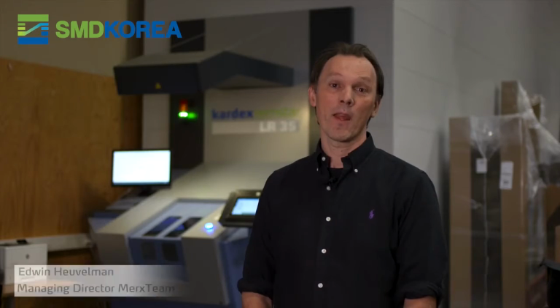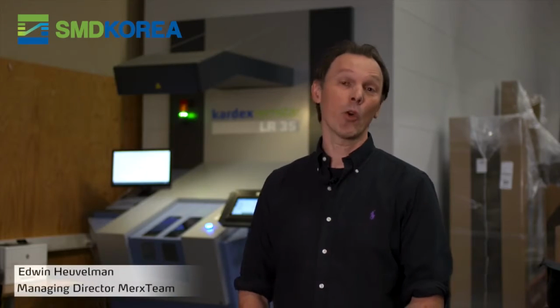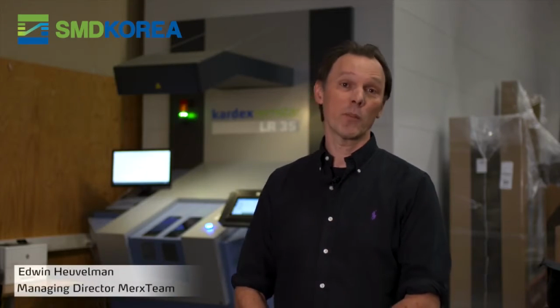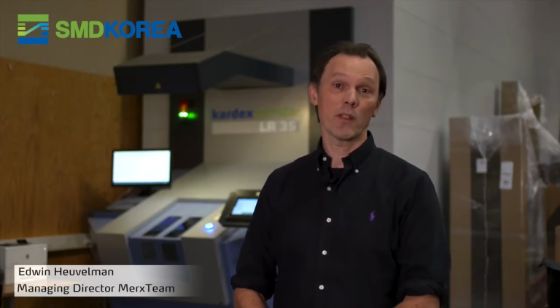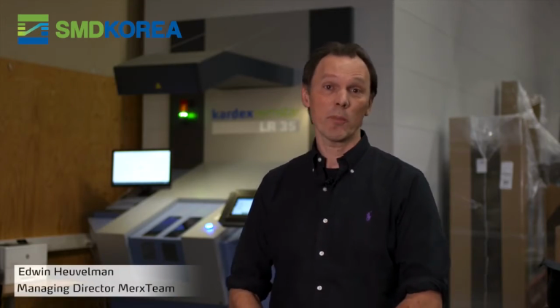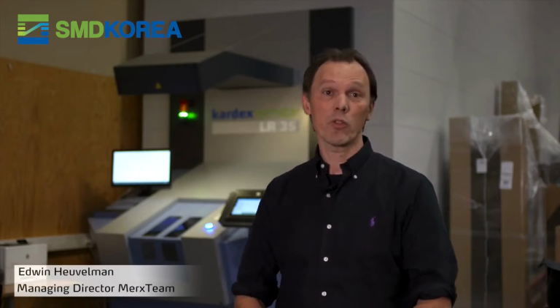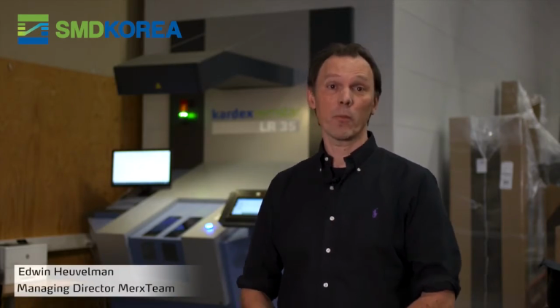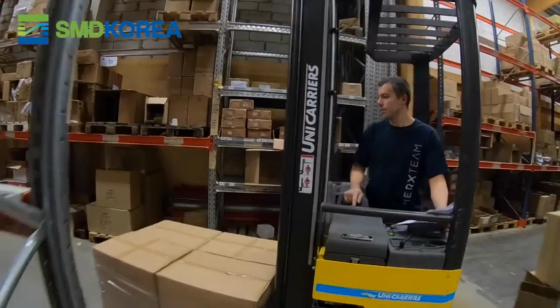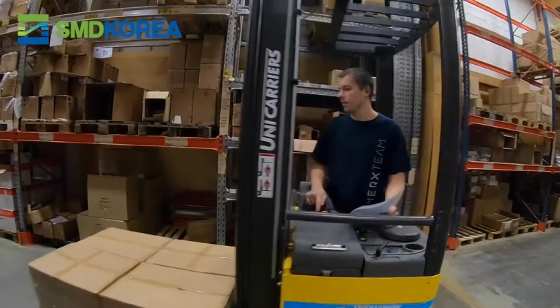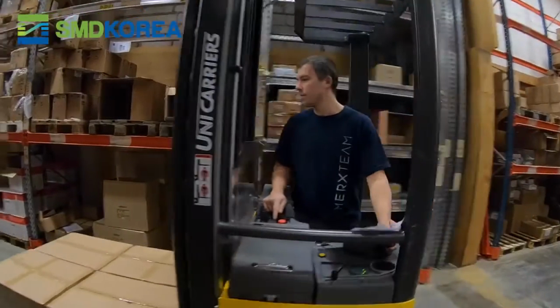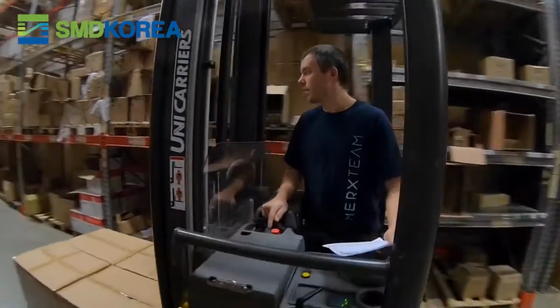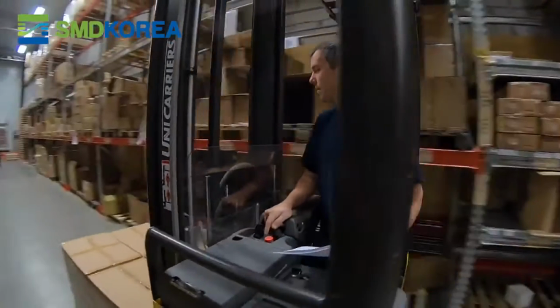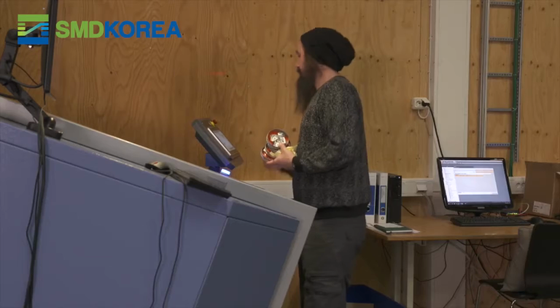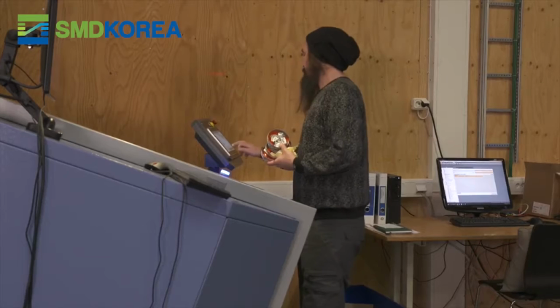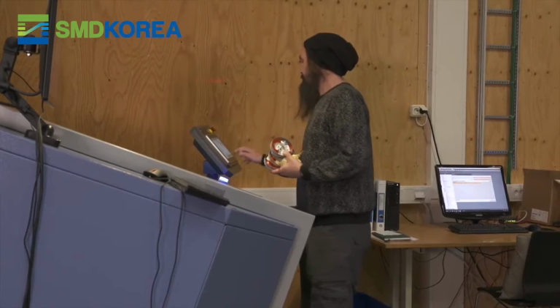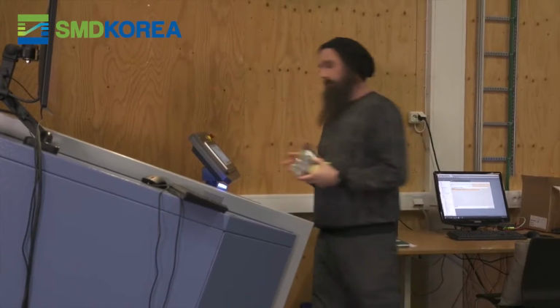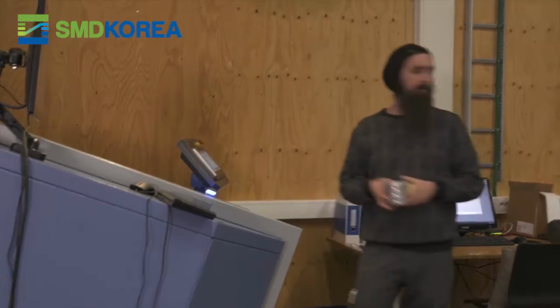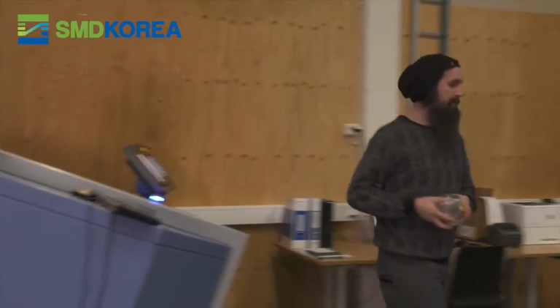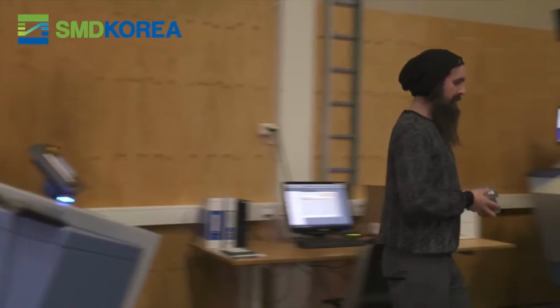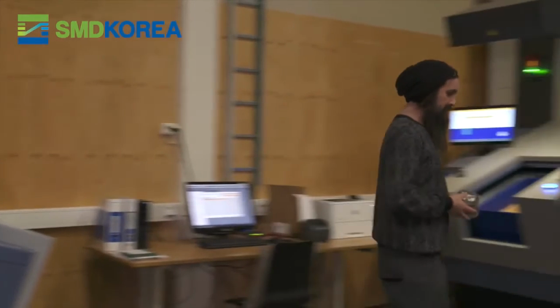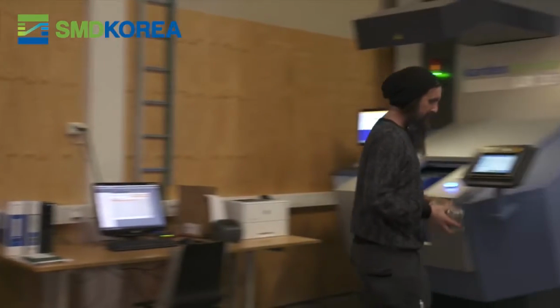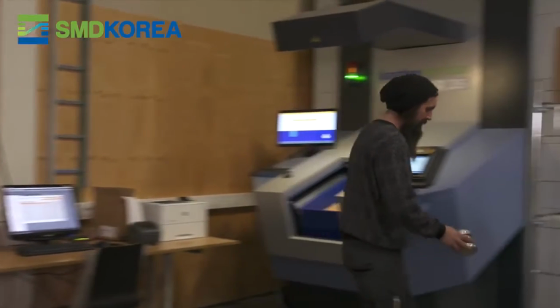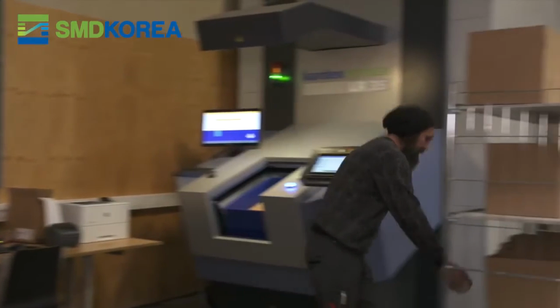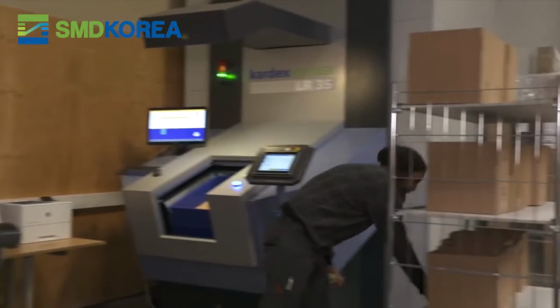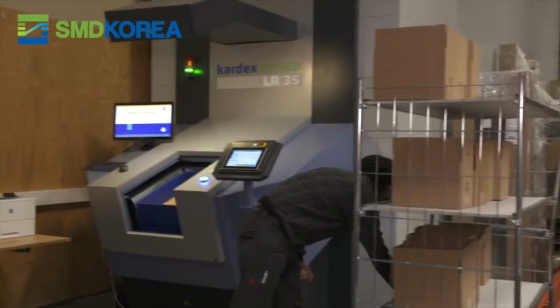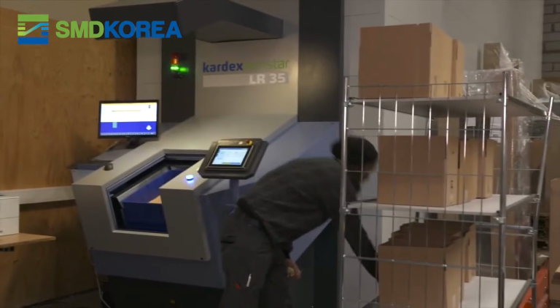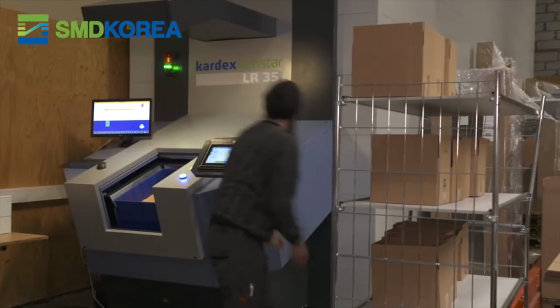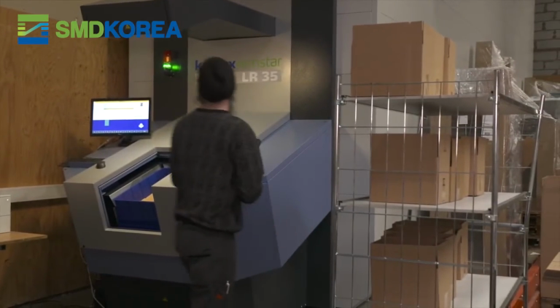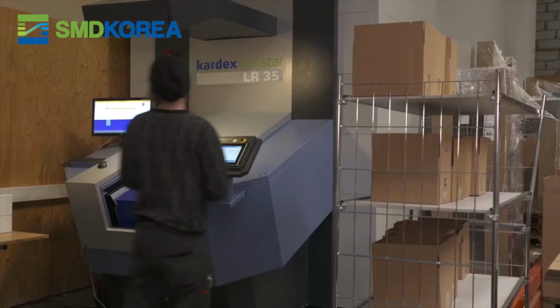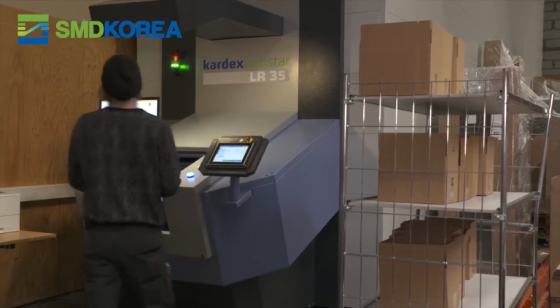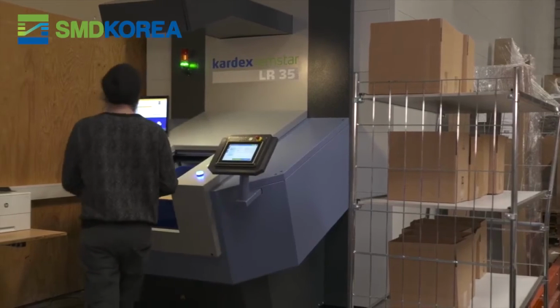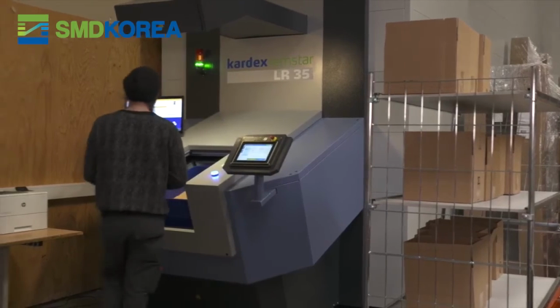In the old days we shipped out pallet by pallet, but with the new setup by Kardex we can deliver any quantity, any variation, to any place to our customers.